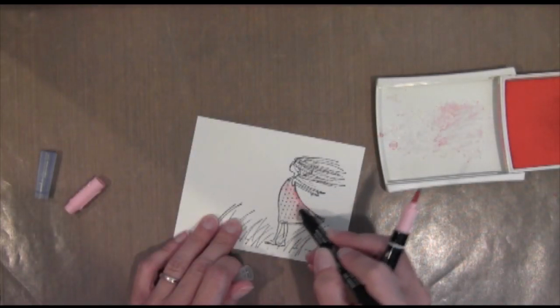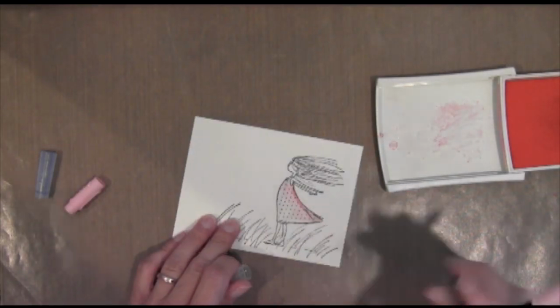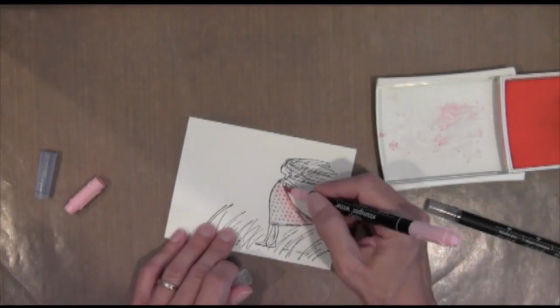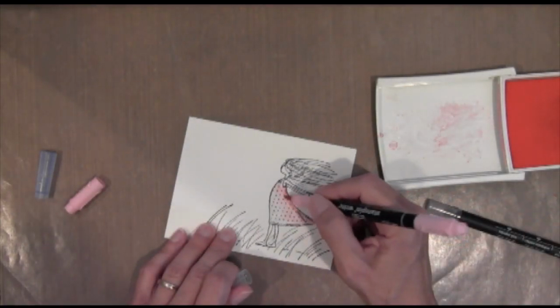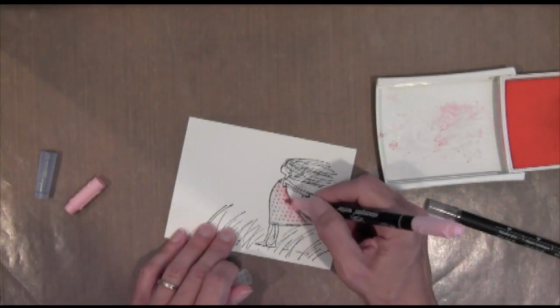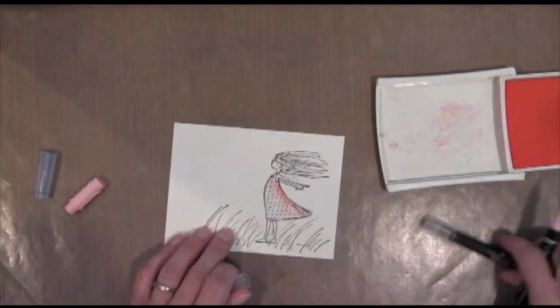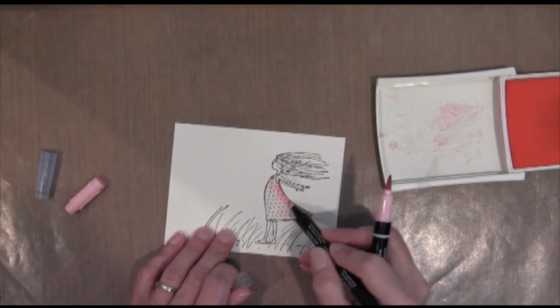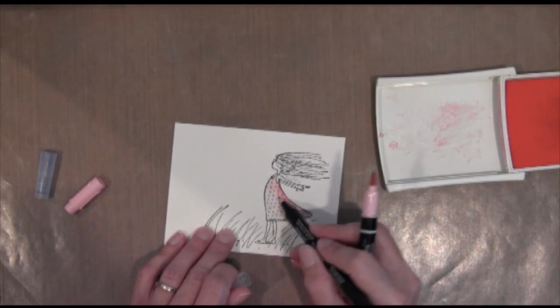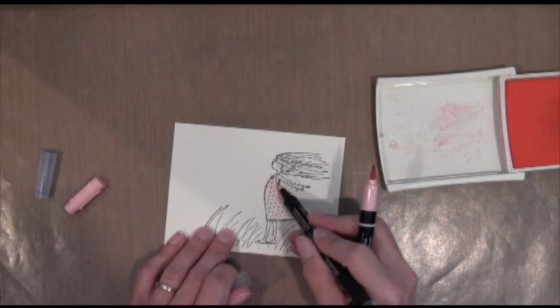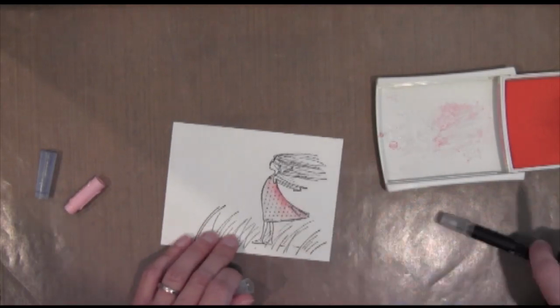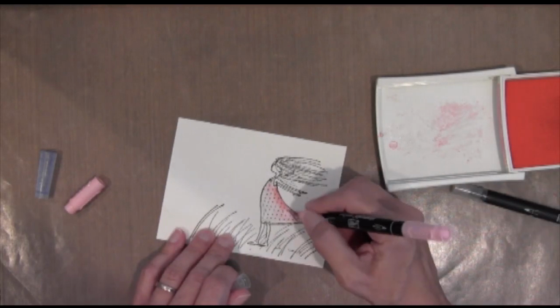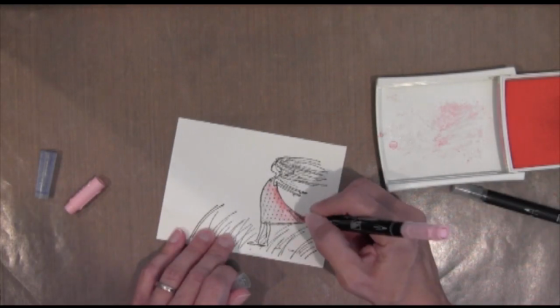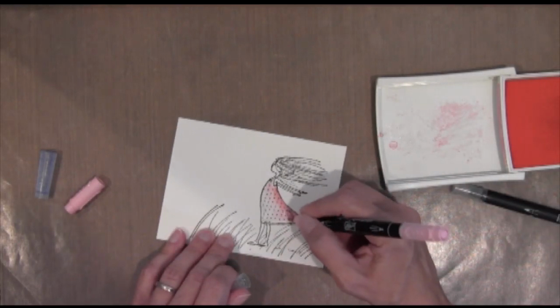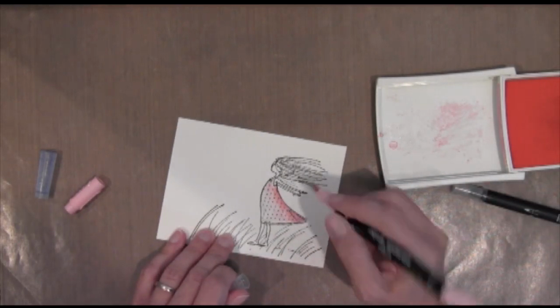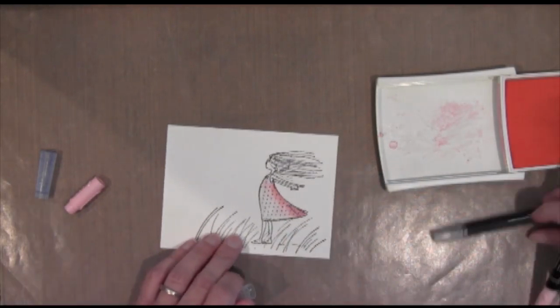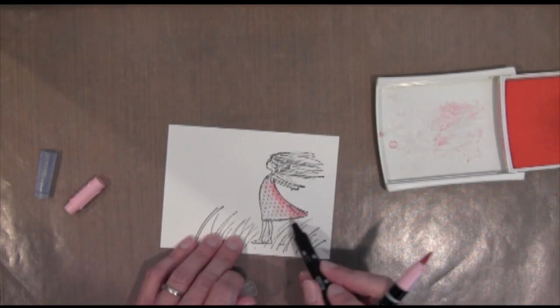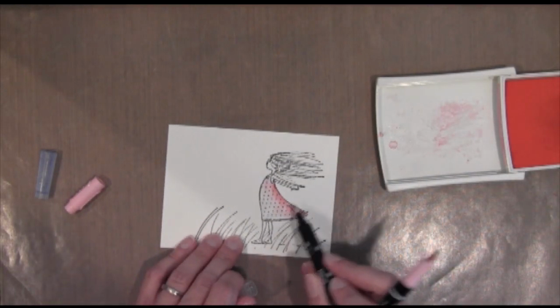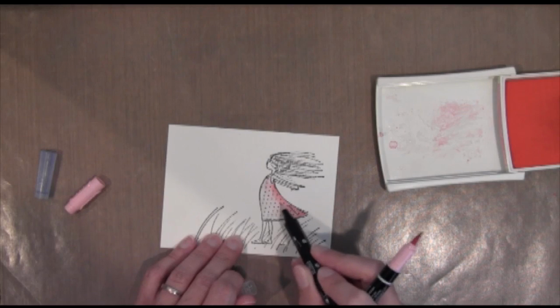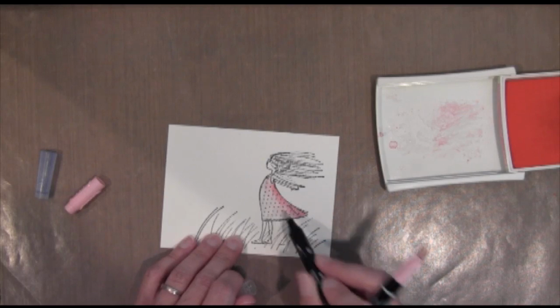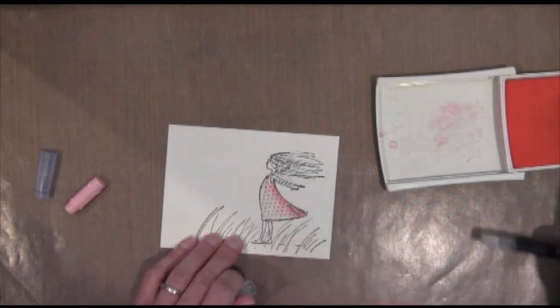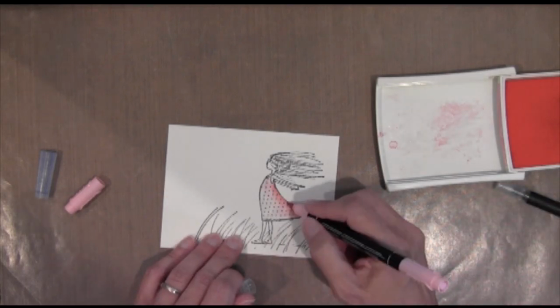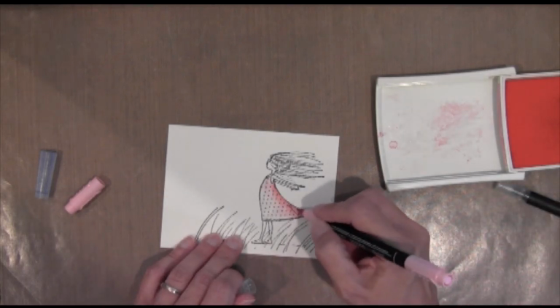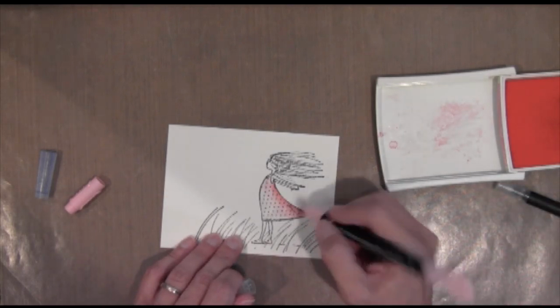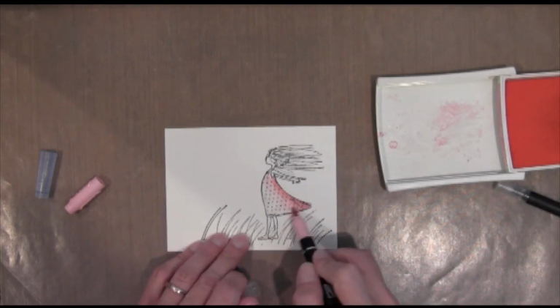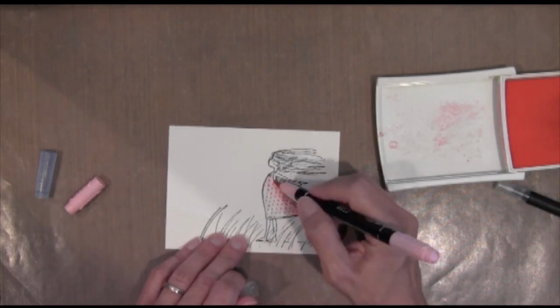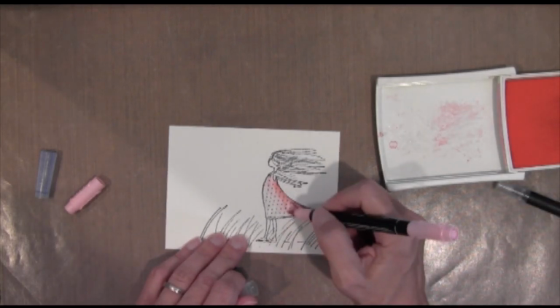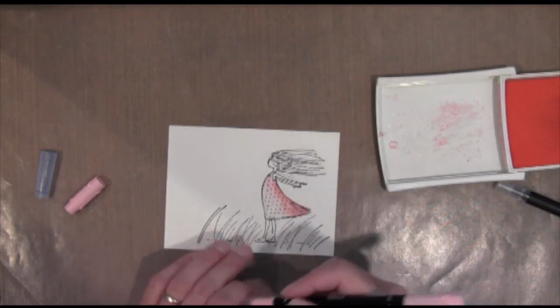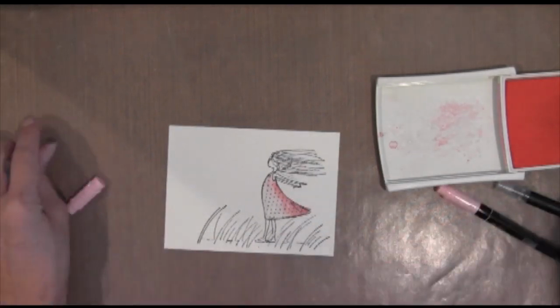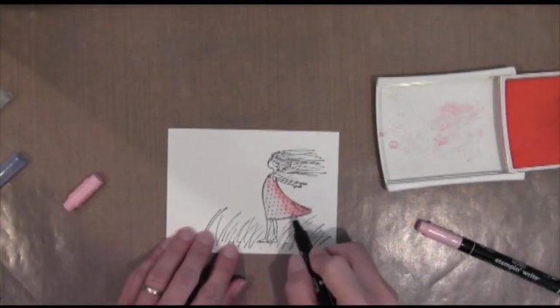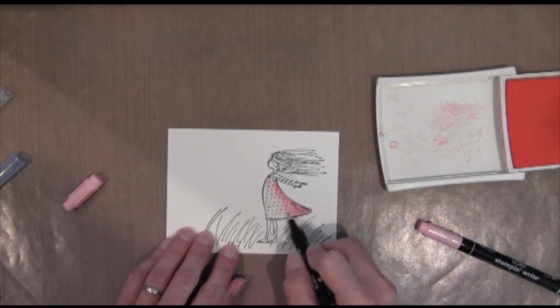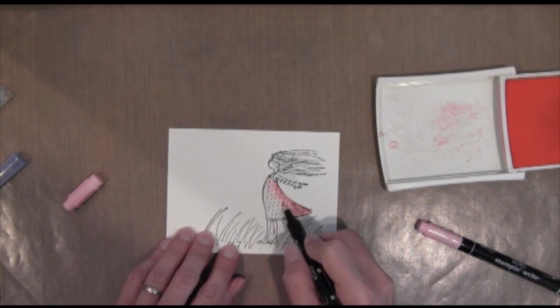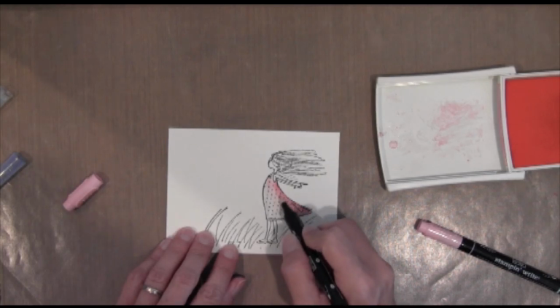At the same time I'm also using my blender pen technique with a Stampin' Up marker, and that just makes my areas a little bit darker in the back where the shadow is. So I'm going to apply marker directly to my watercolor paper, and then I'm going to use my blender pen to blend it out.